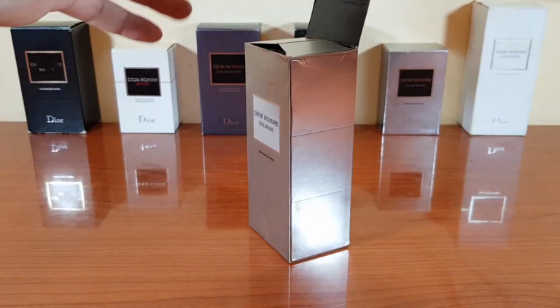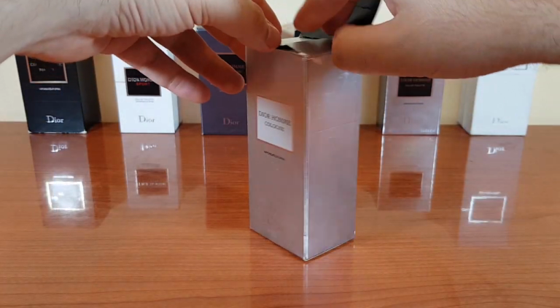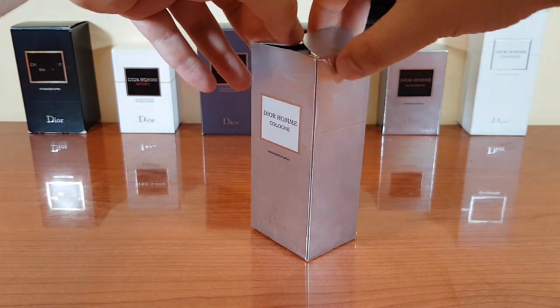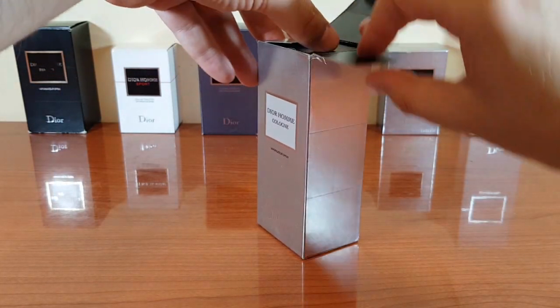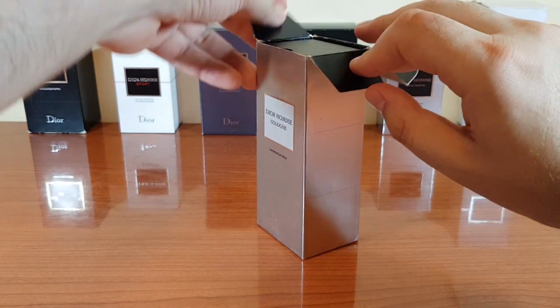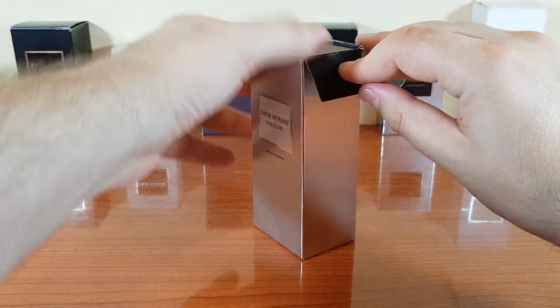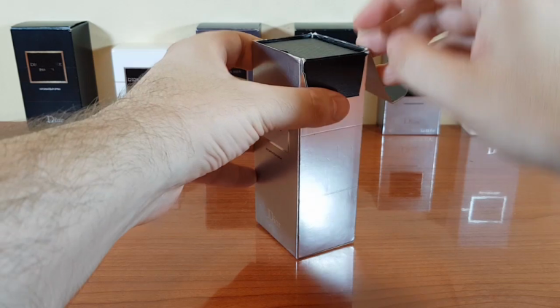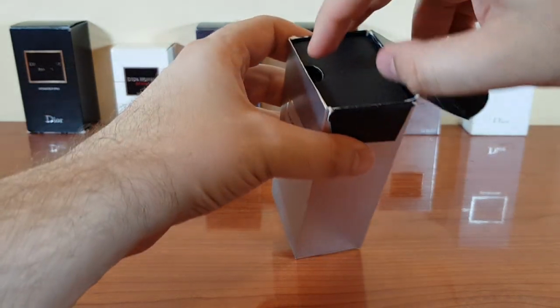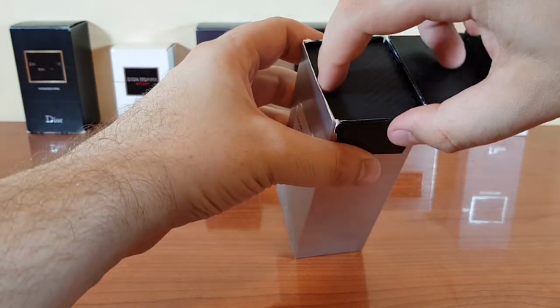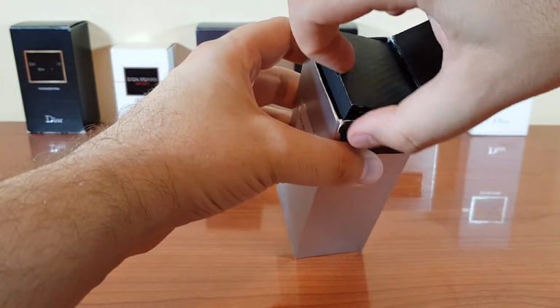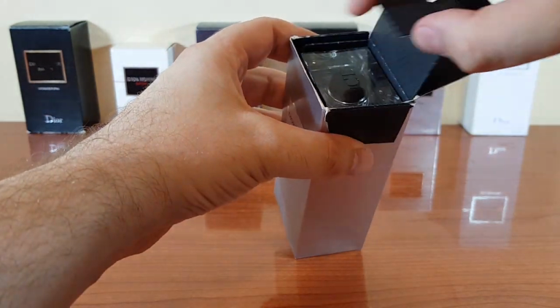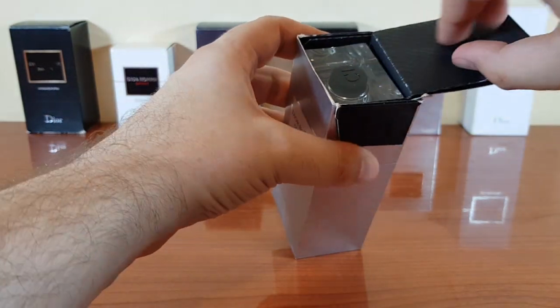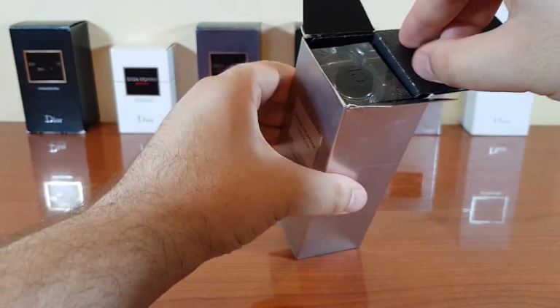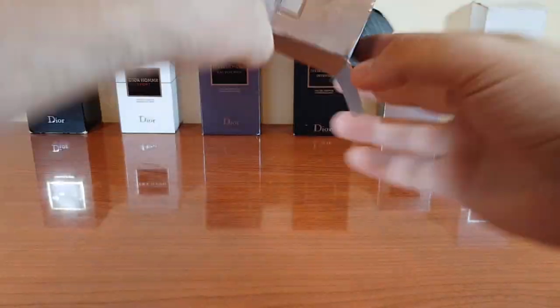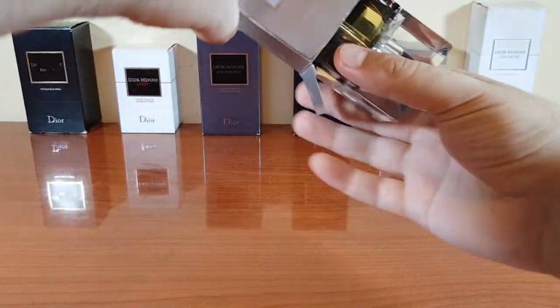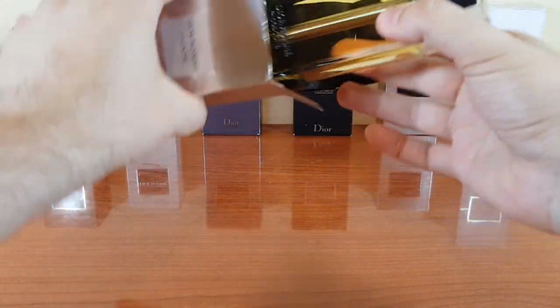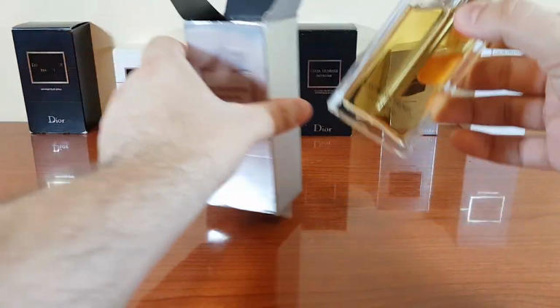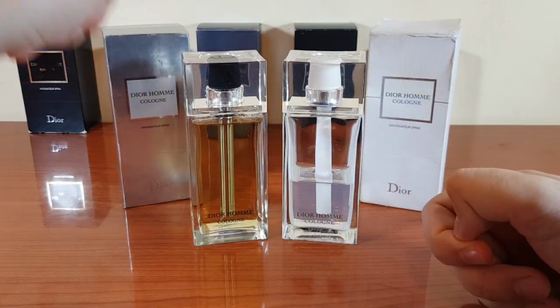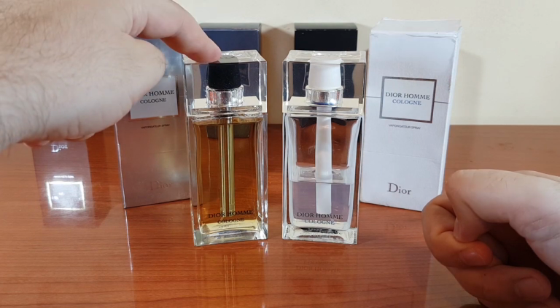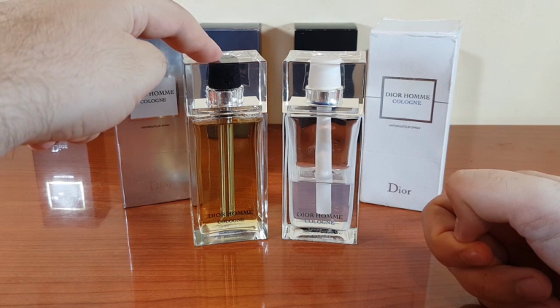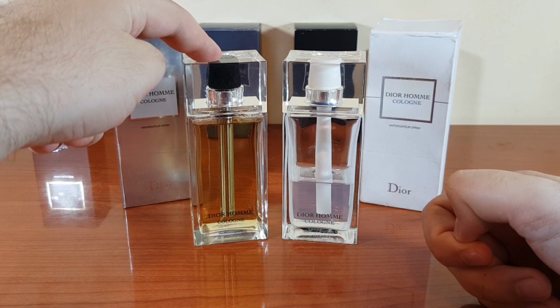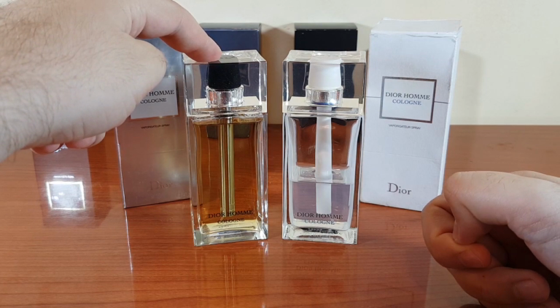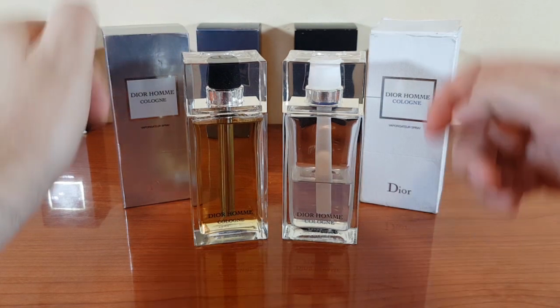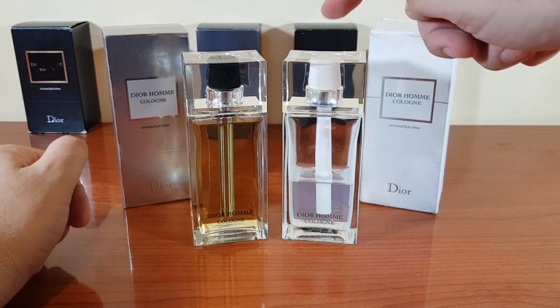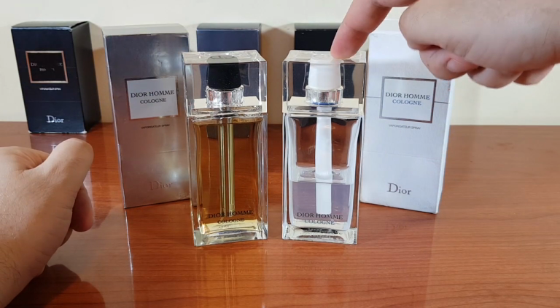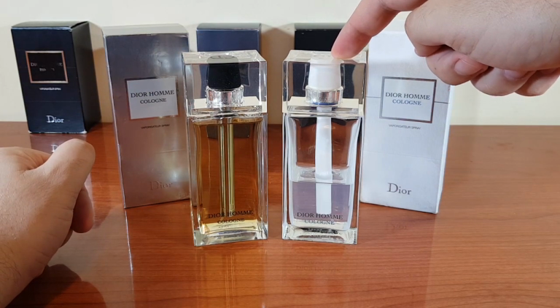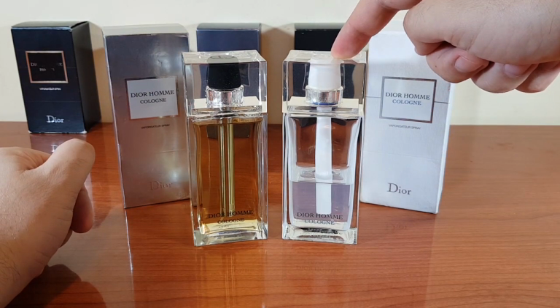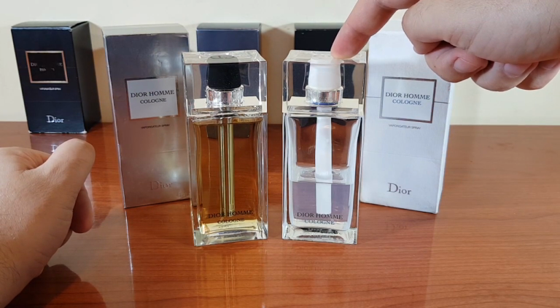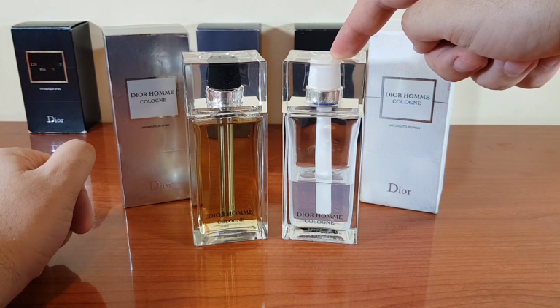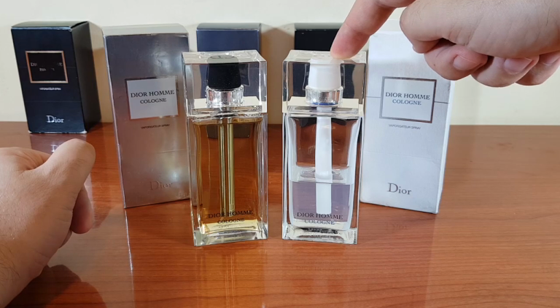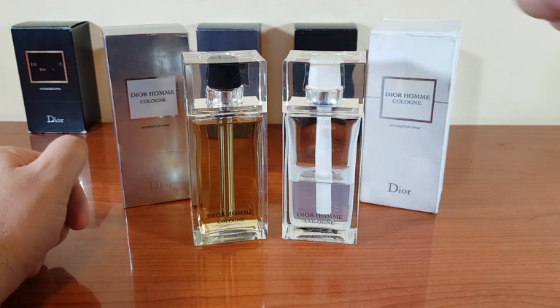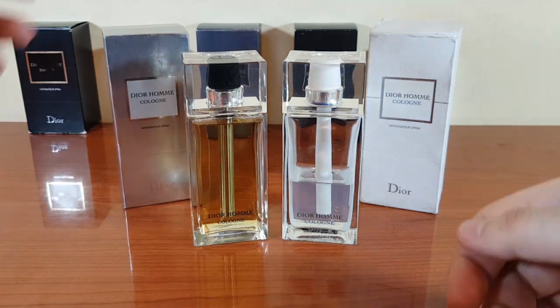Let's take it out. This is the one made by Francis Kirkjean, and this is the one made by François Demachy, the in-house perfumer of Dior.